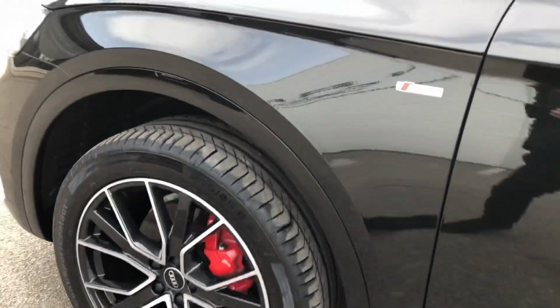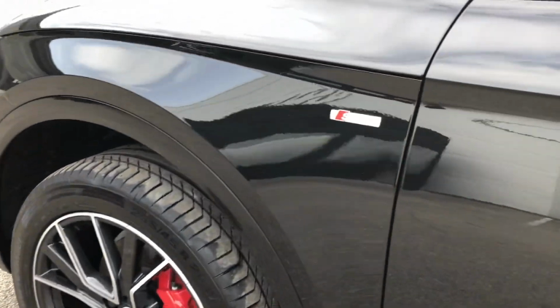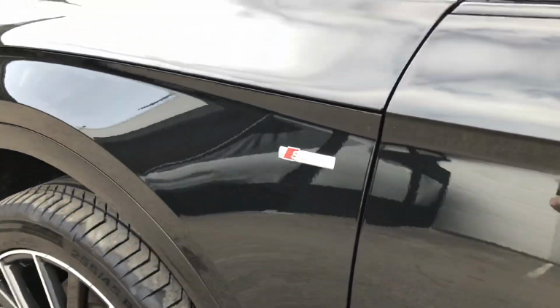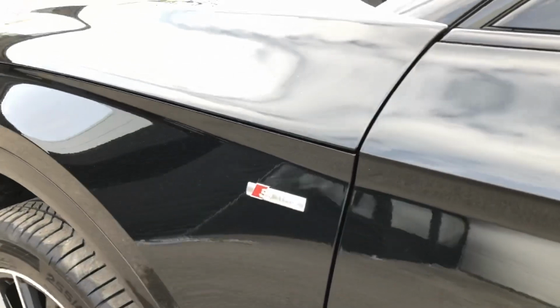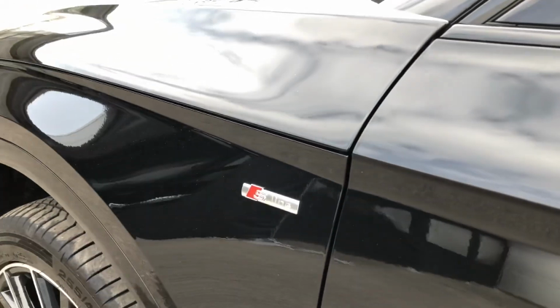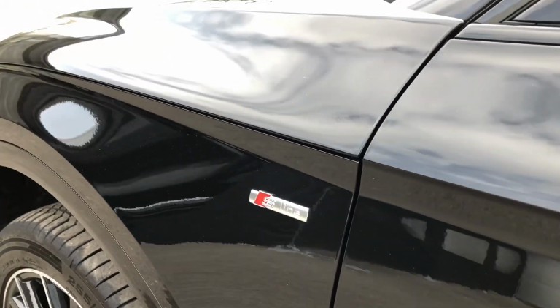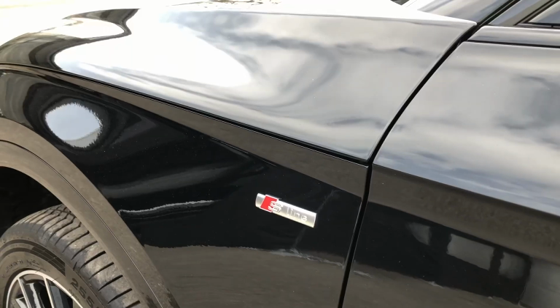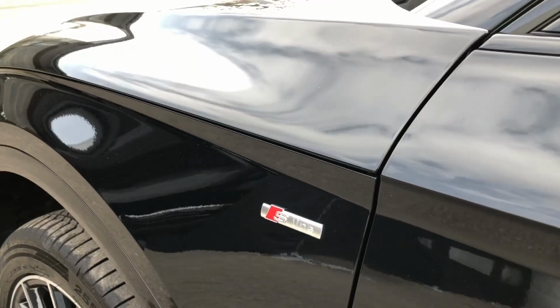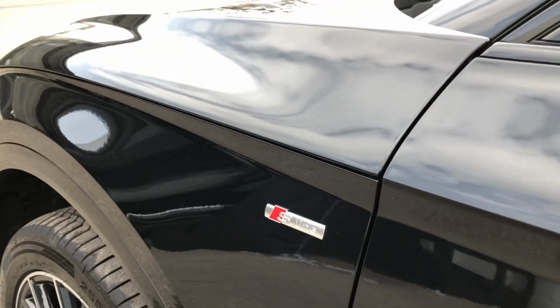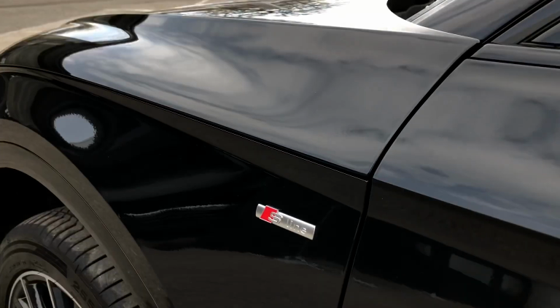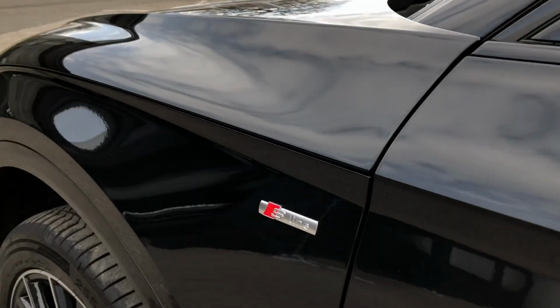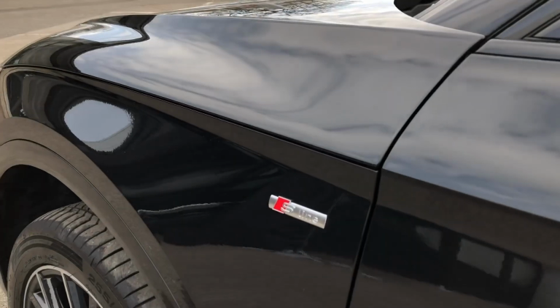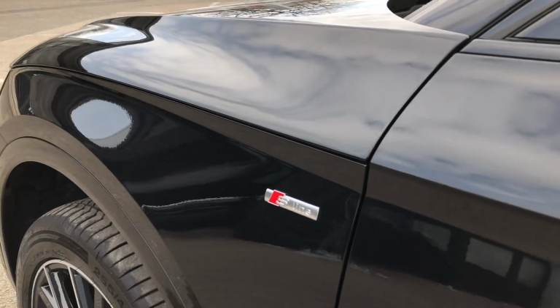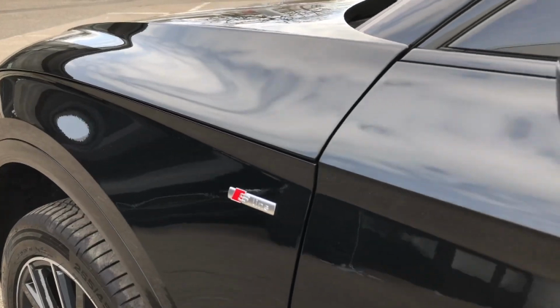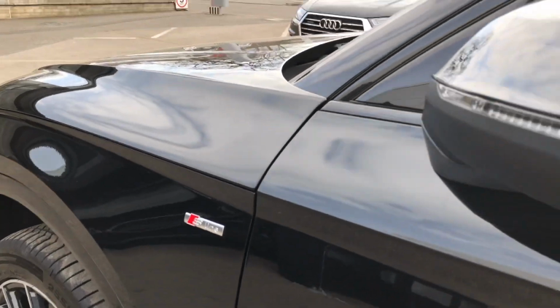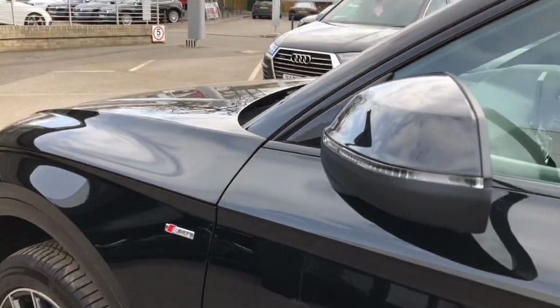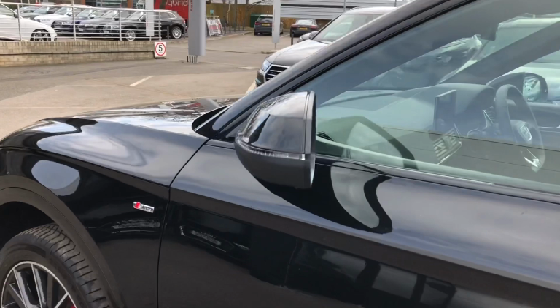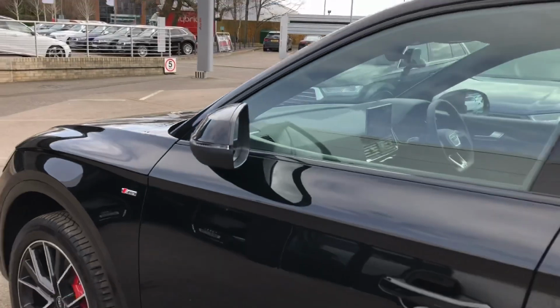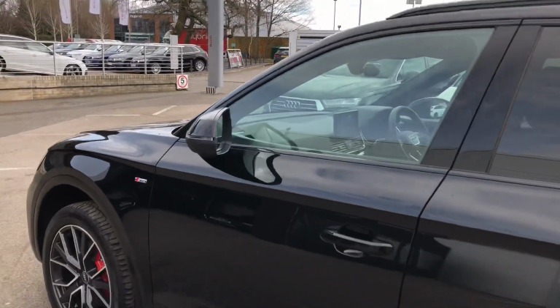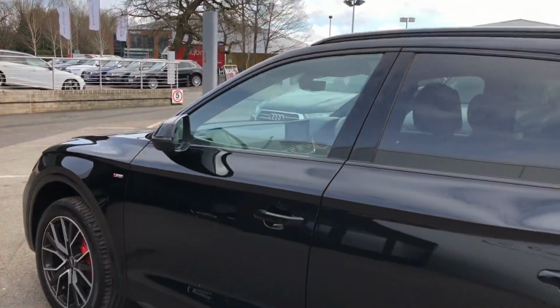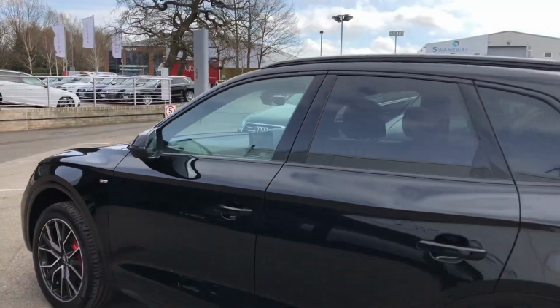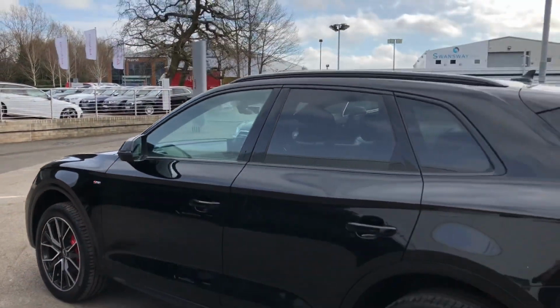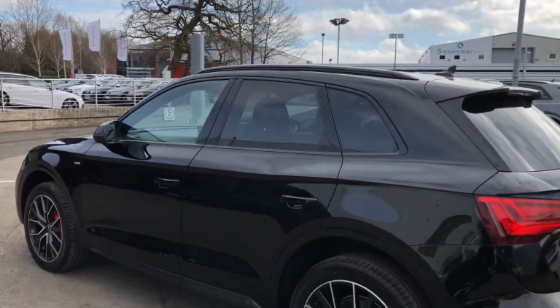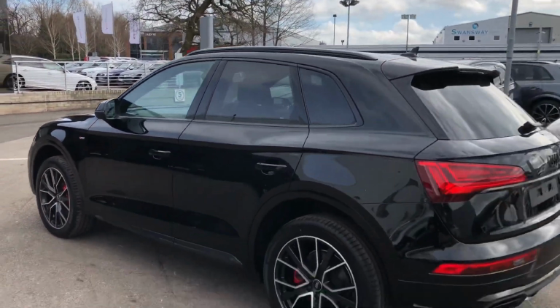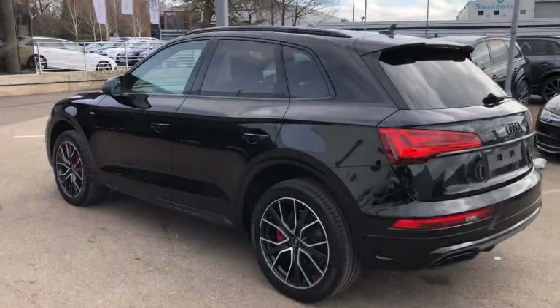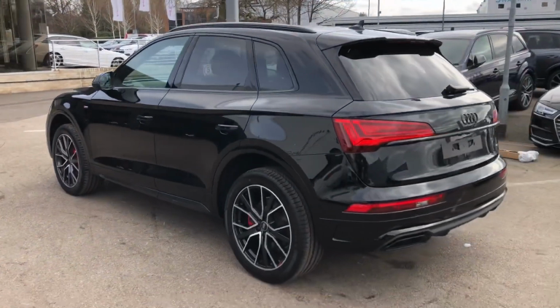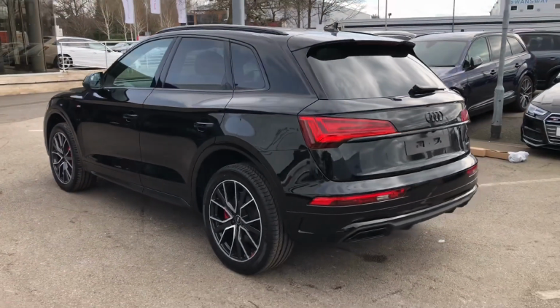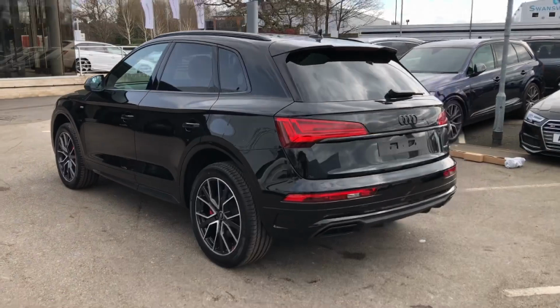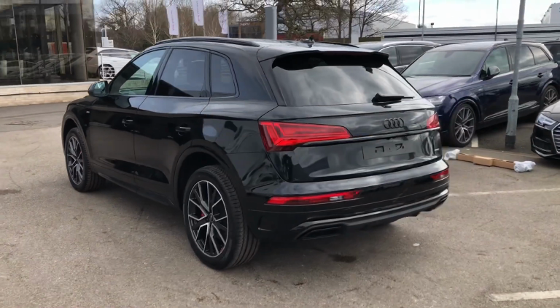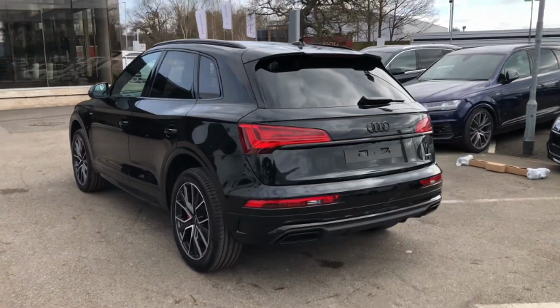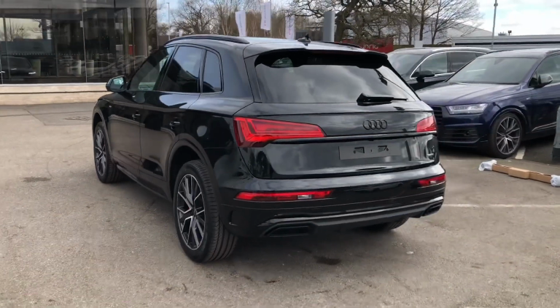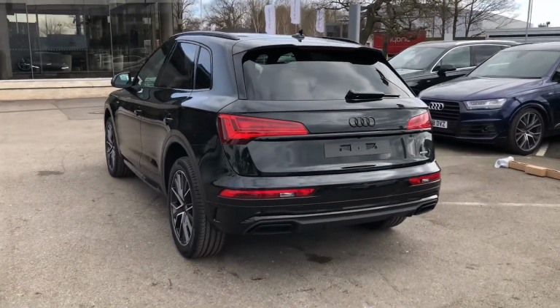On the side we have S line branding badges, and this includes the front and rear S line bumpers as well as enhanced styling and upgraded alloys. On the side we also have the black styling pack, so we have matching black trim around the windows as well as privacy glass in the back.